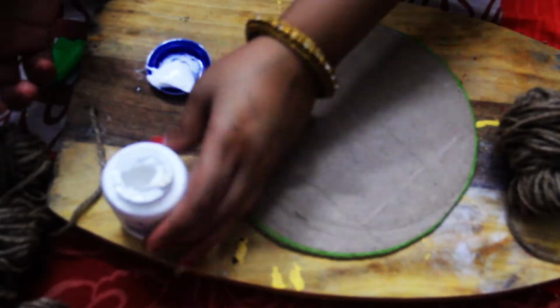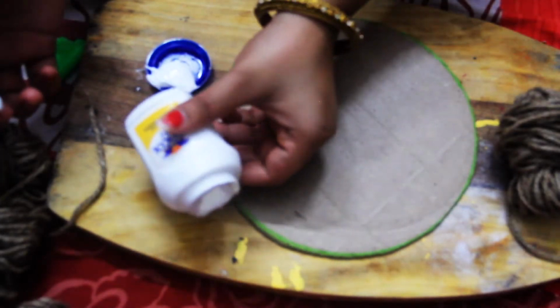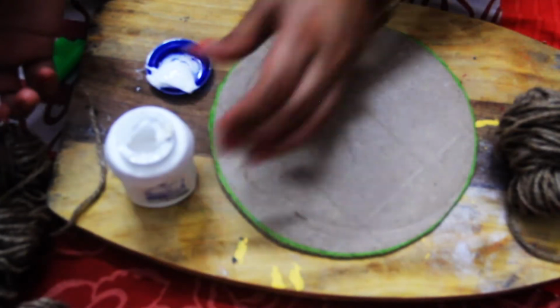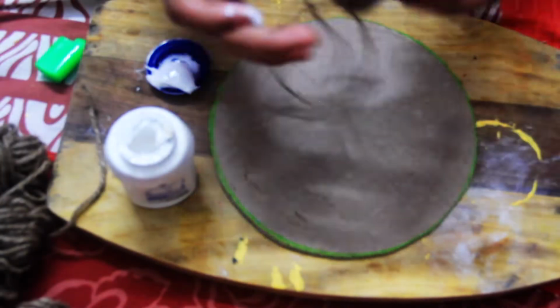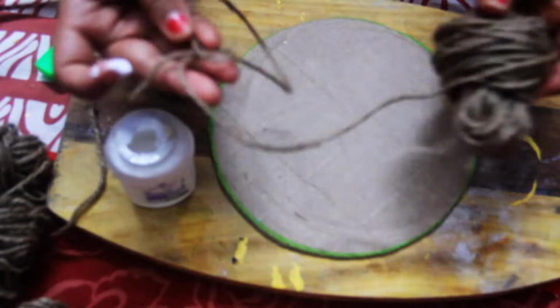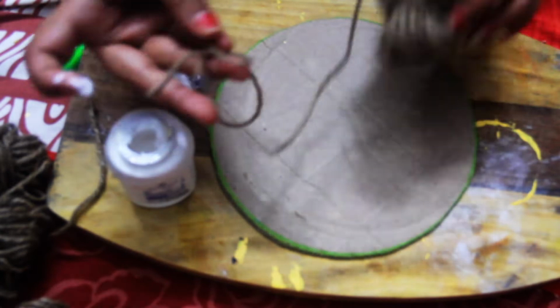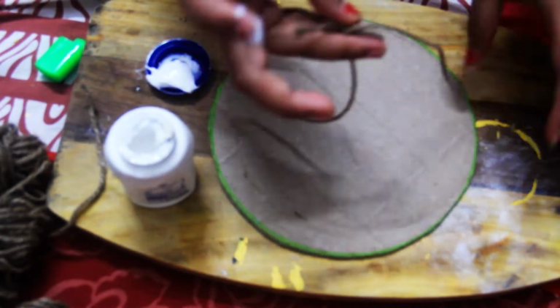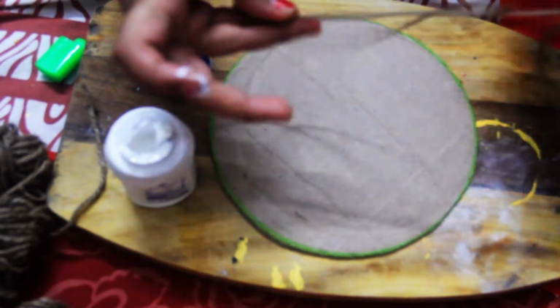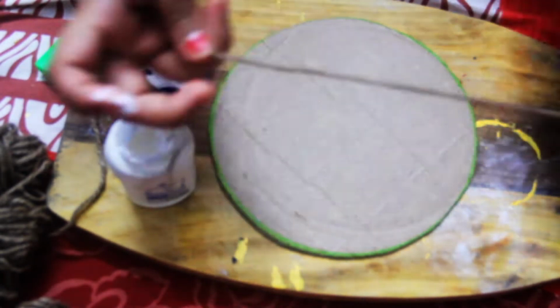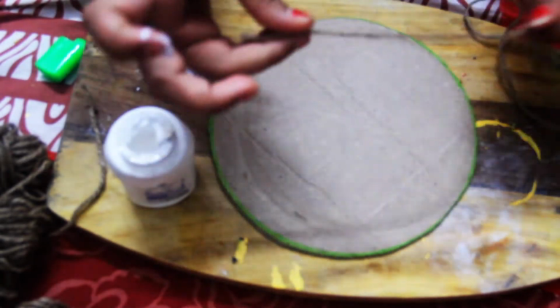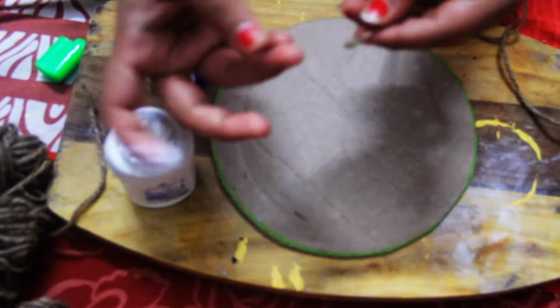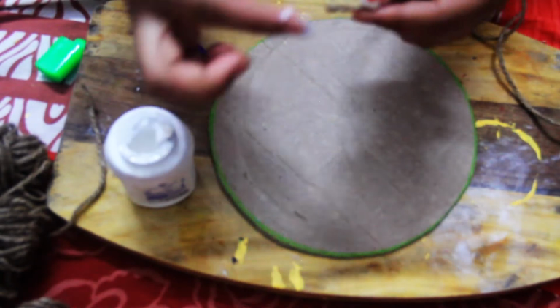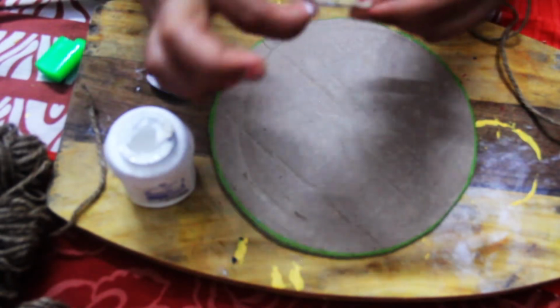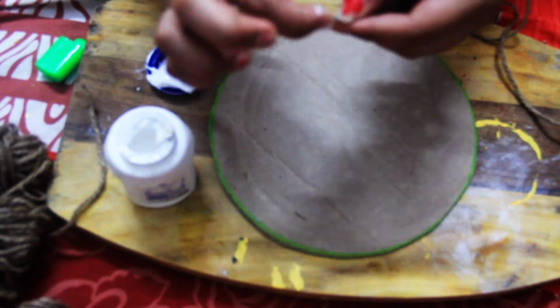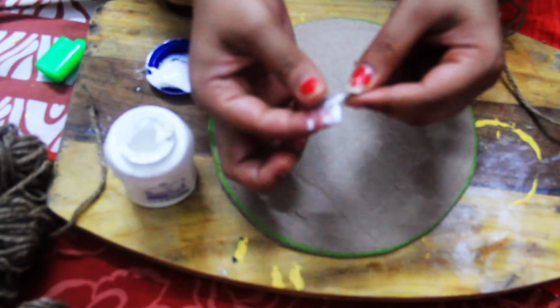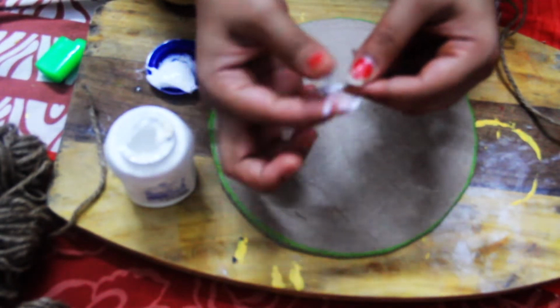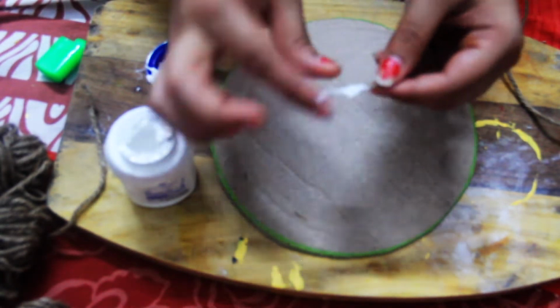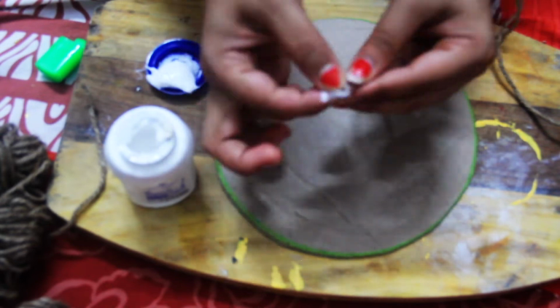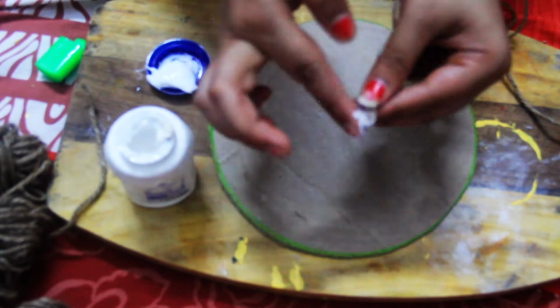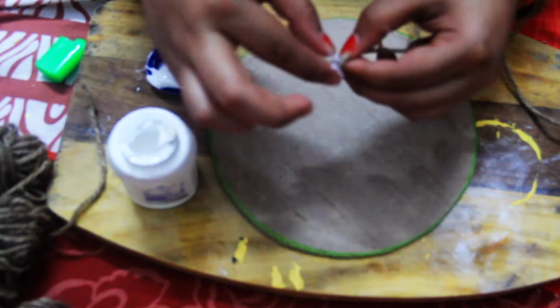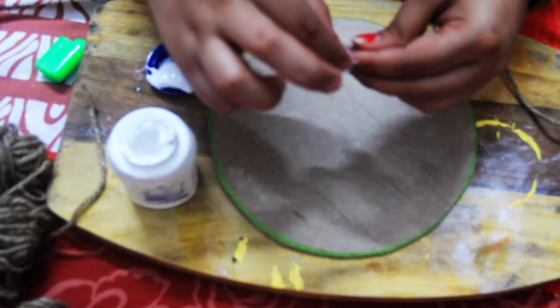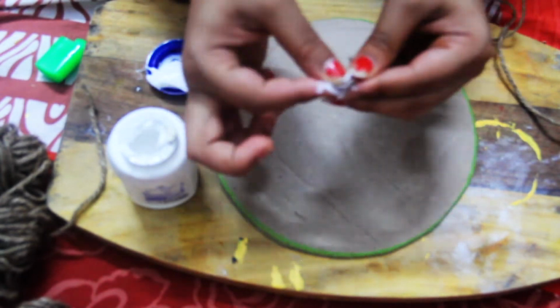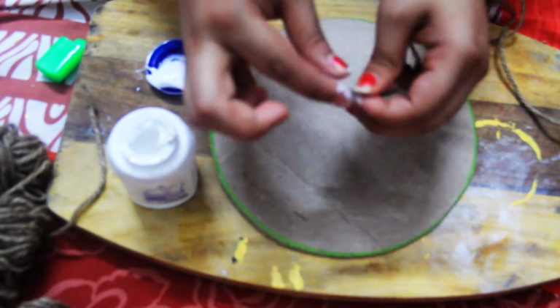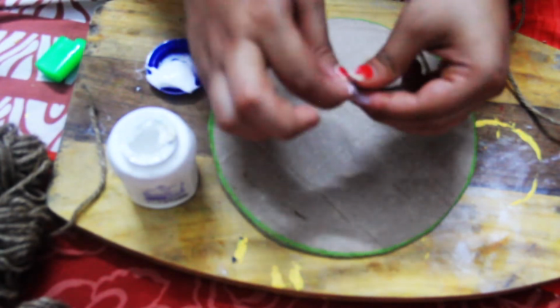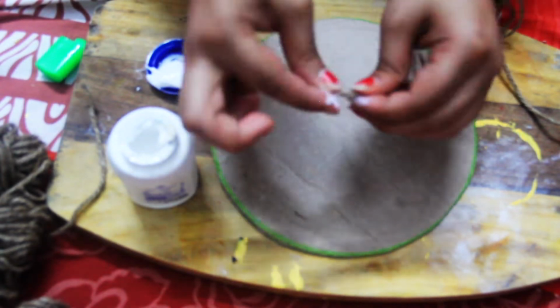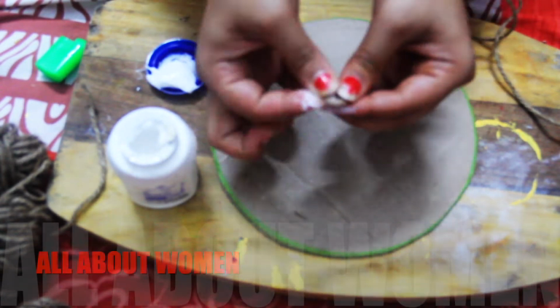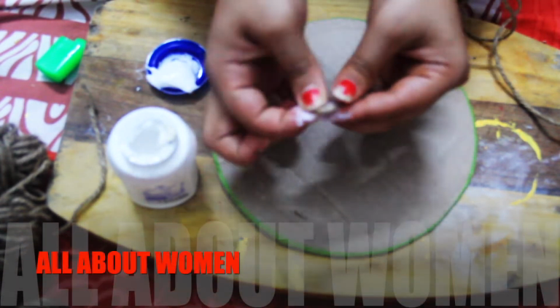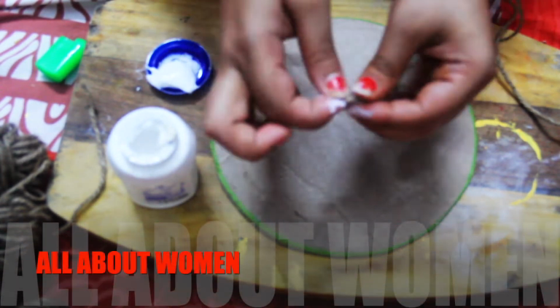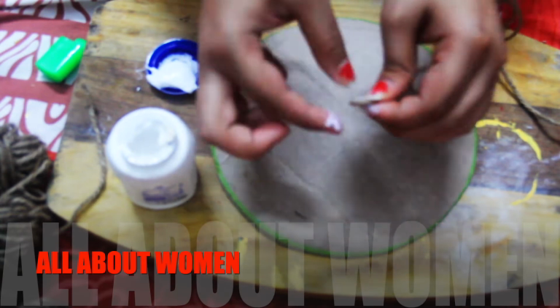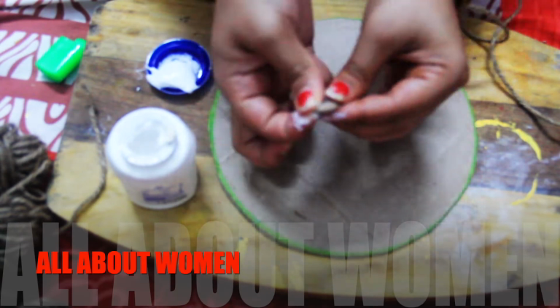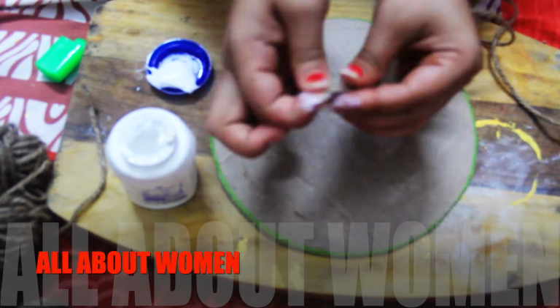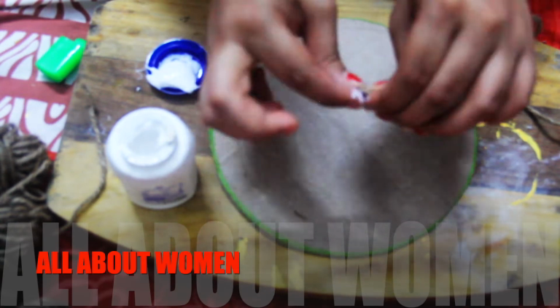Now I have made a big circle. I have made a fabric of jute. You have to put the jute fabric at the starting point.